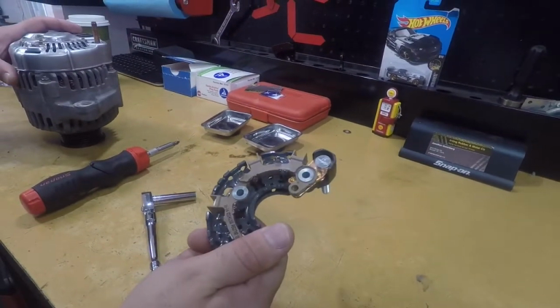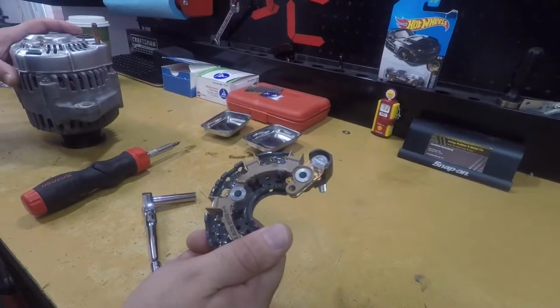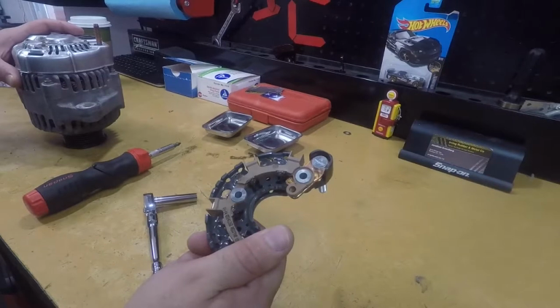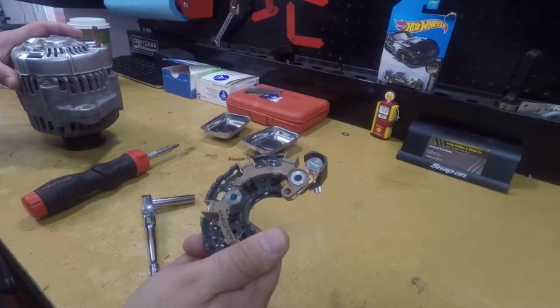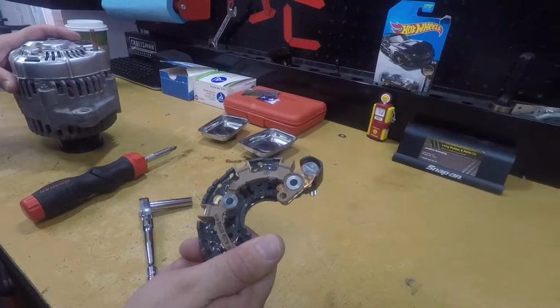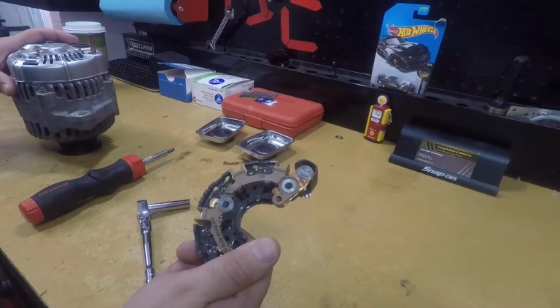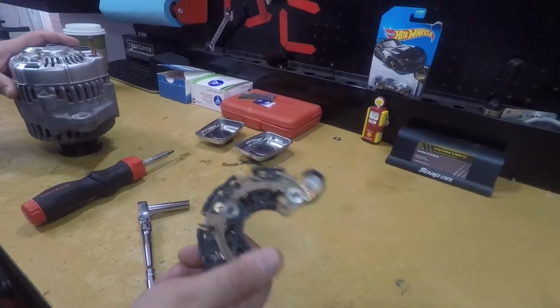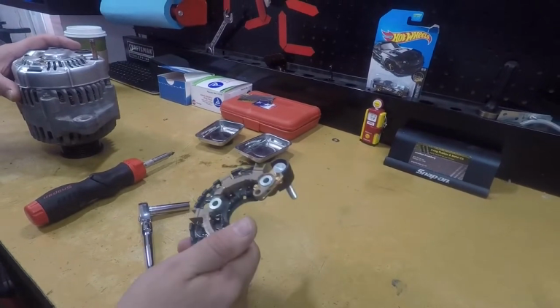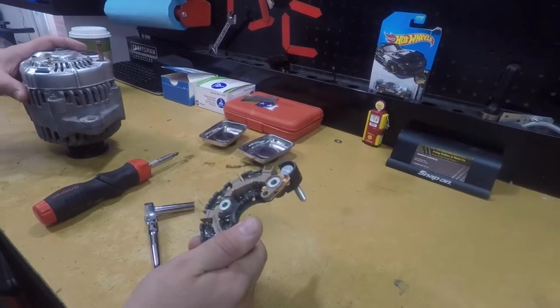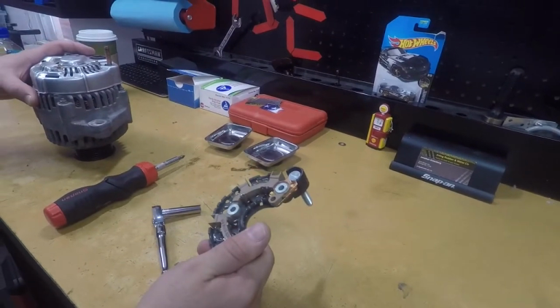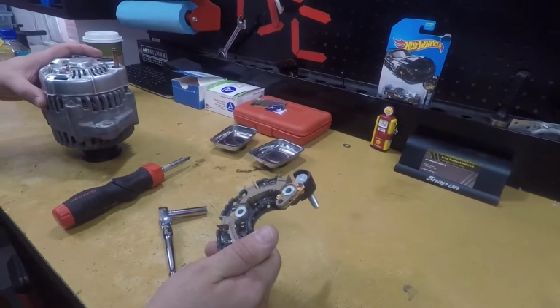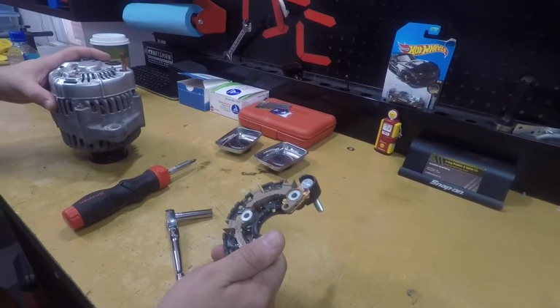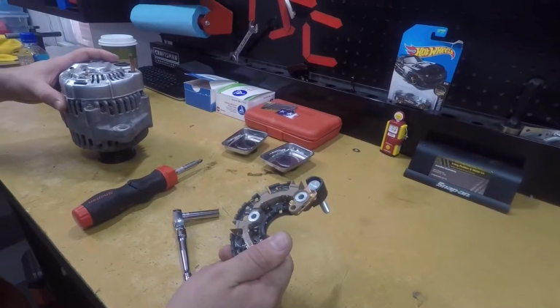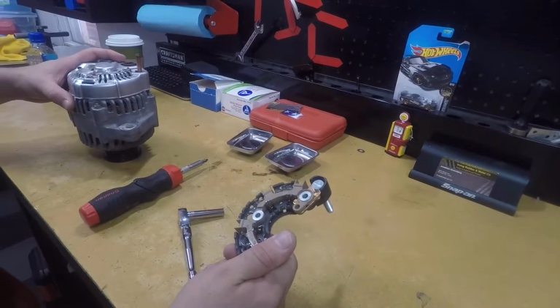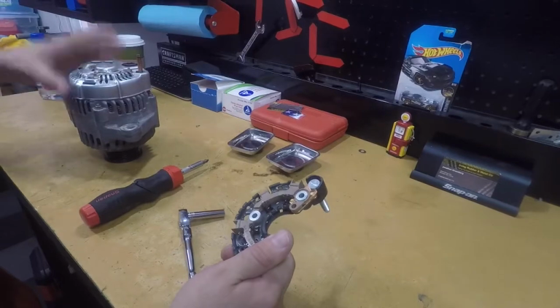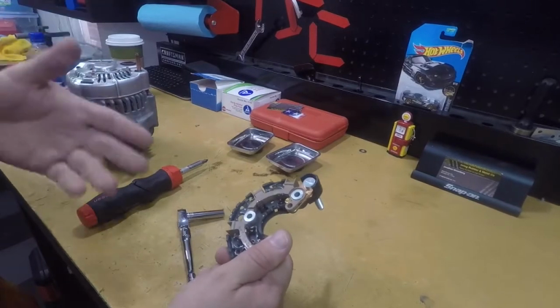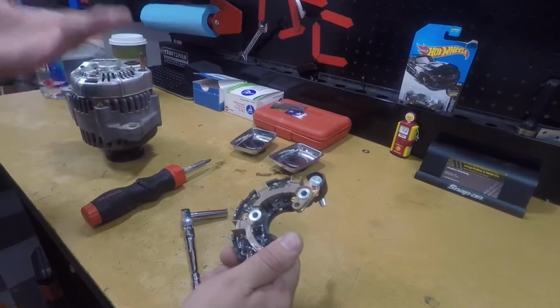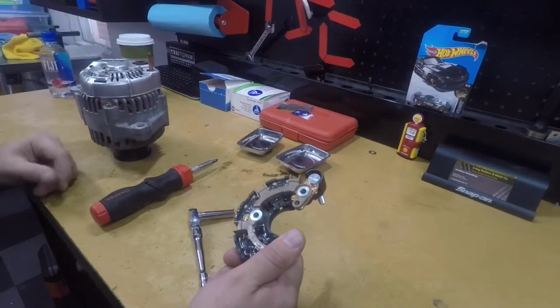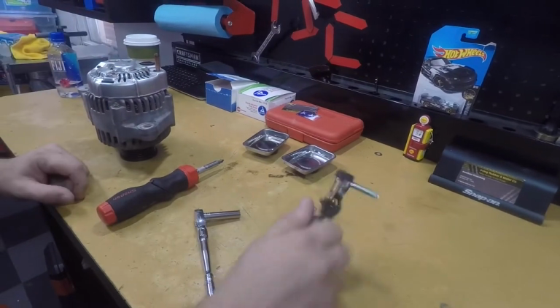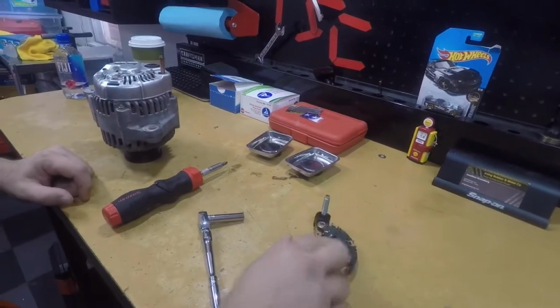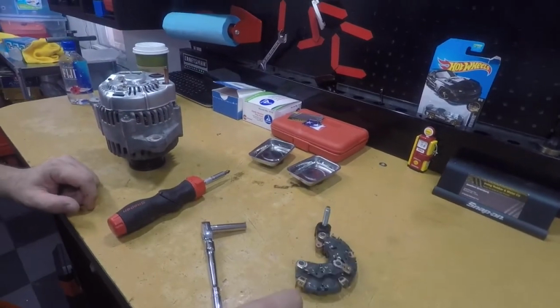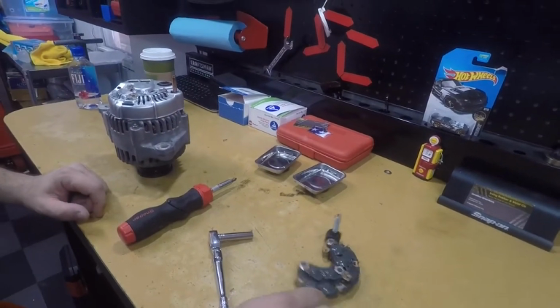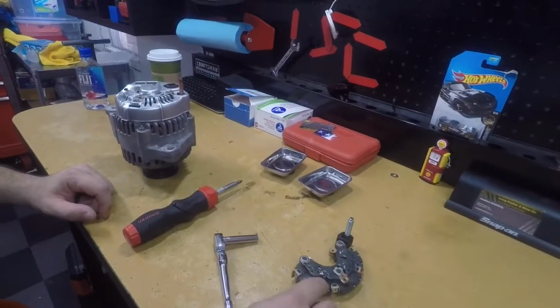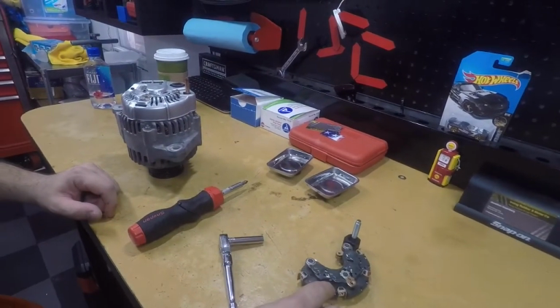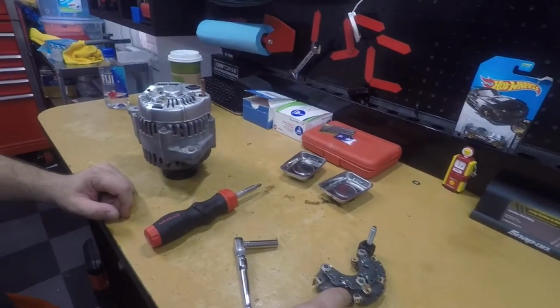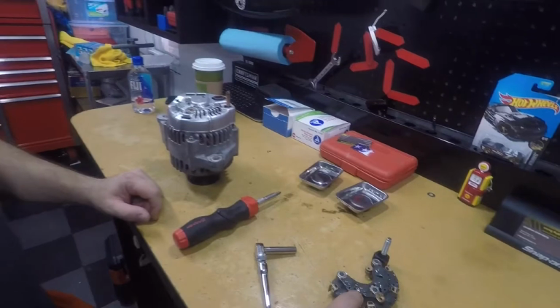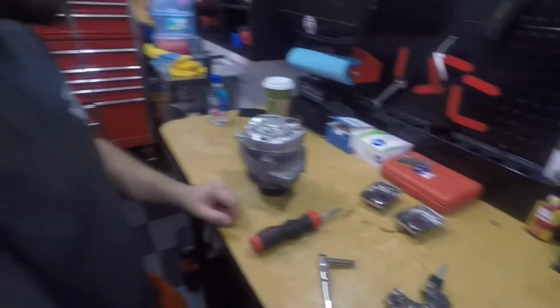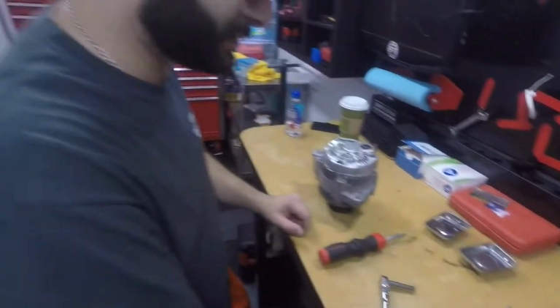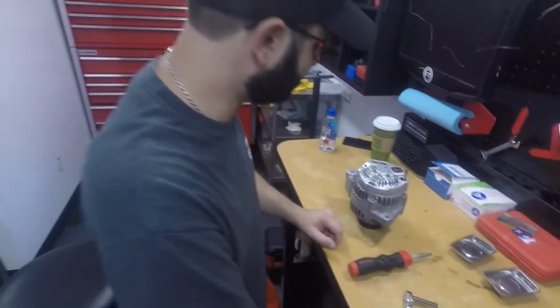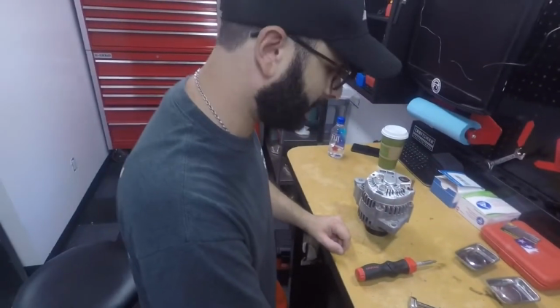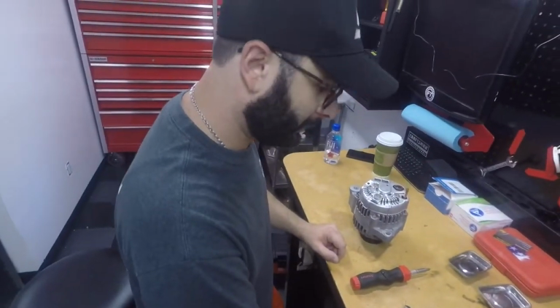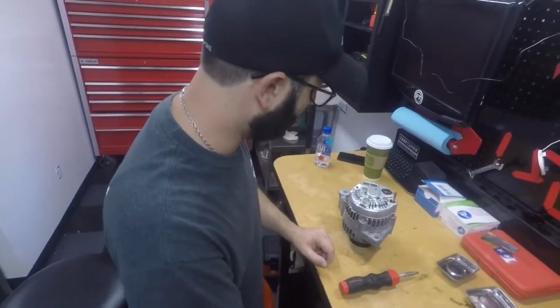We bought the rectifiers on eBay. It's a replica rectifier. The OEM one was very expensive and this one is just as good. A lot of good reviews on S2KI and on Reddit S2000, so I recommend it.